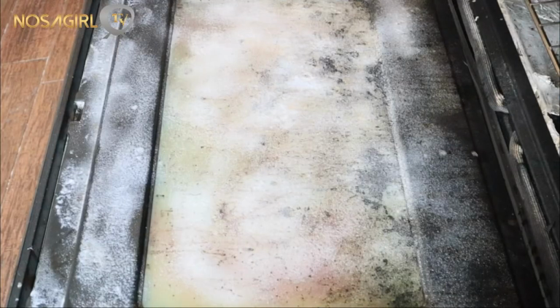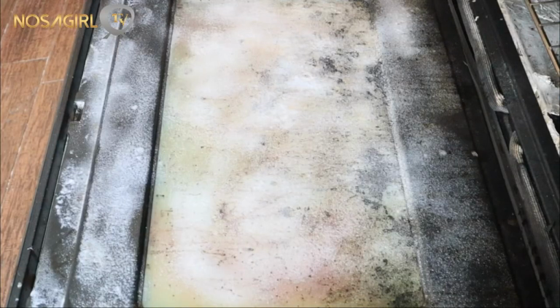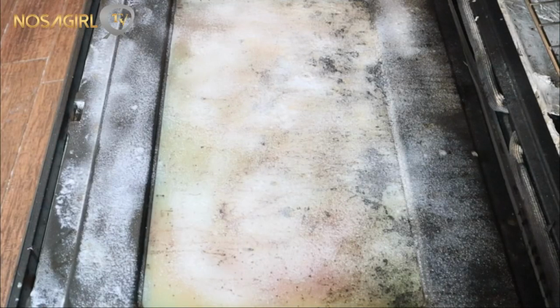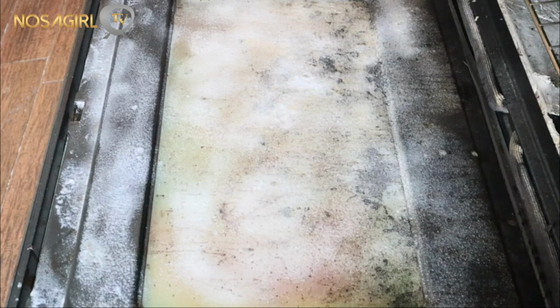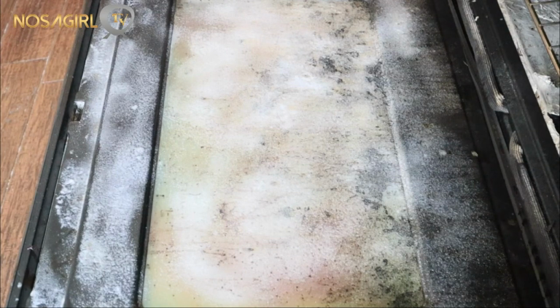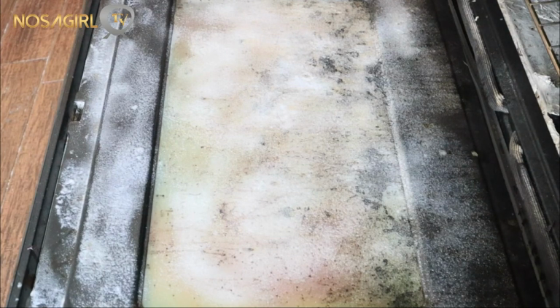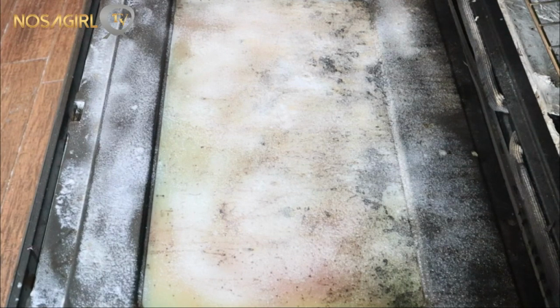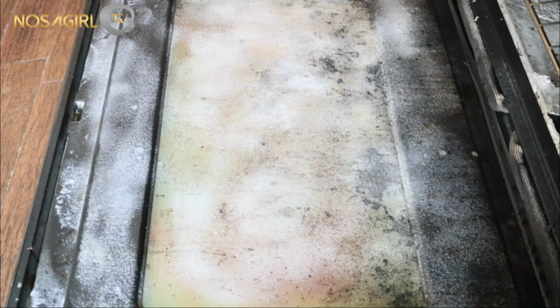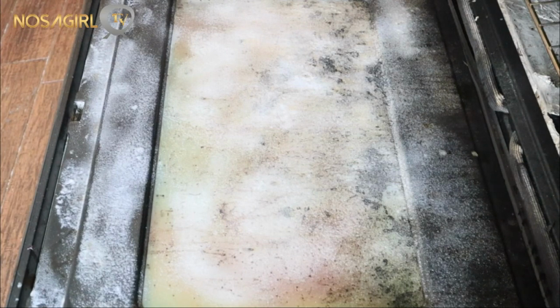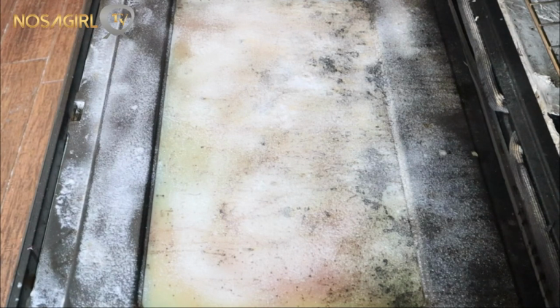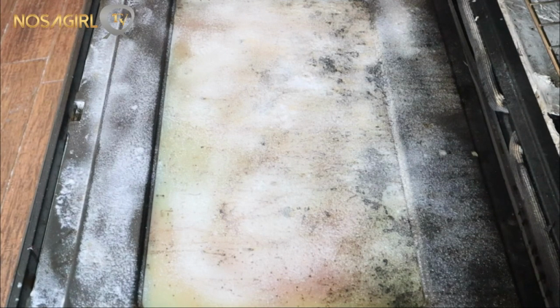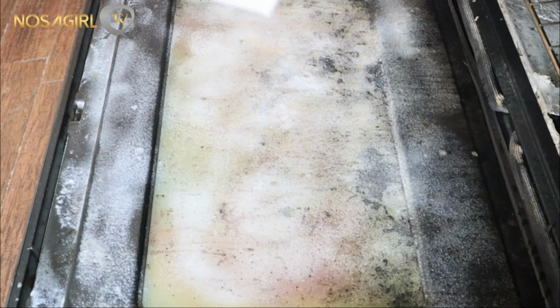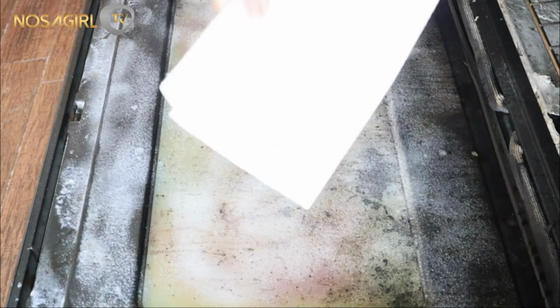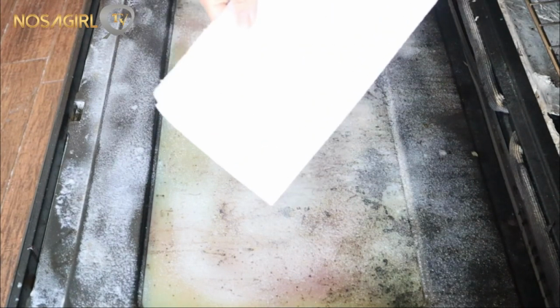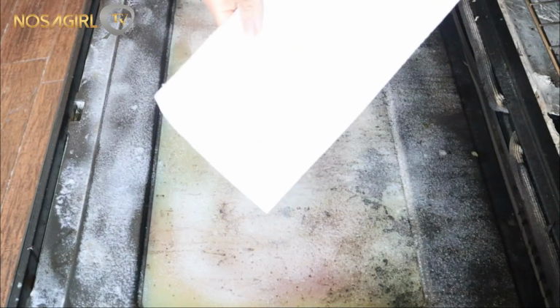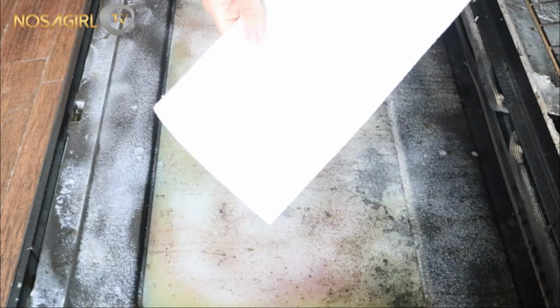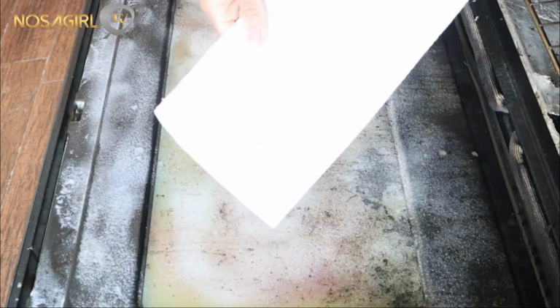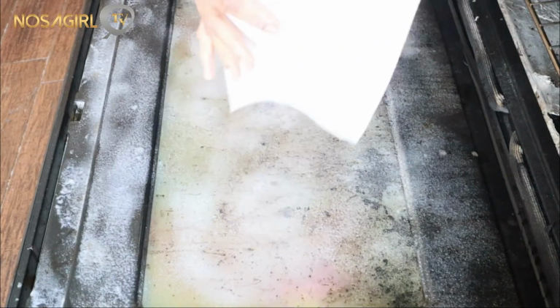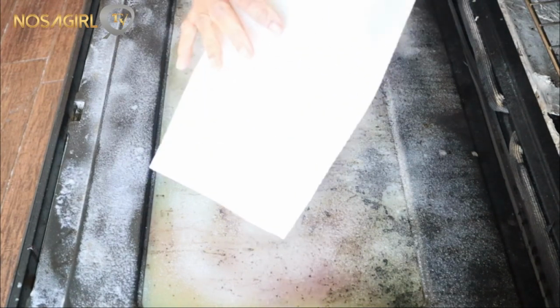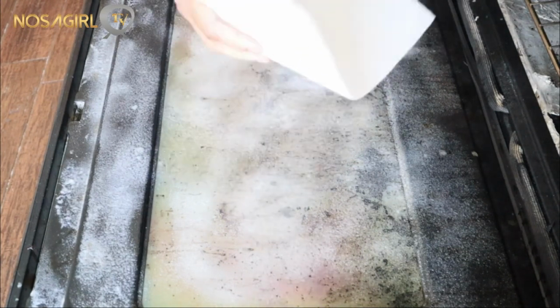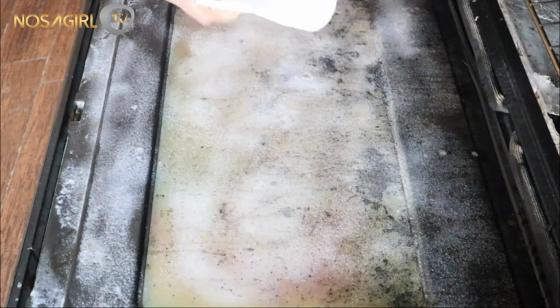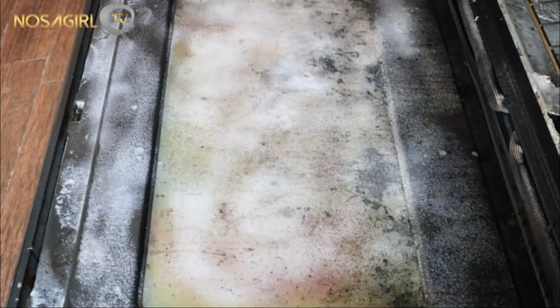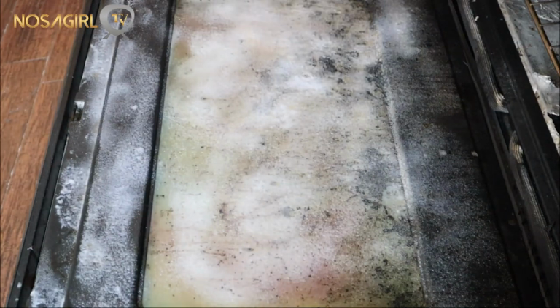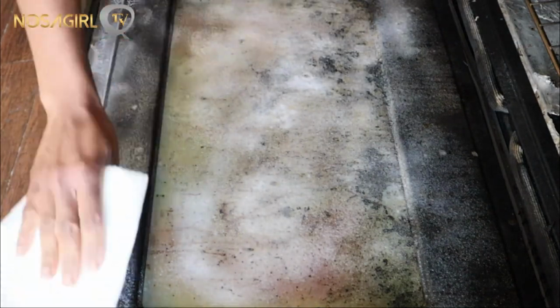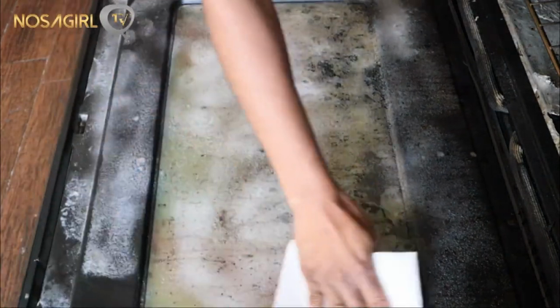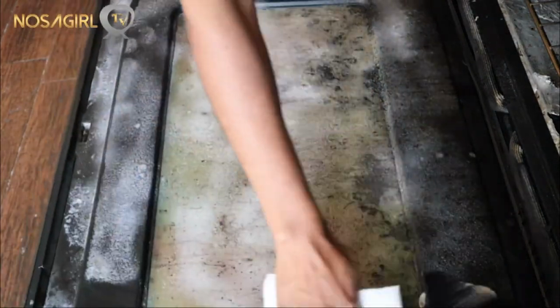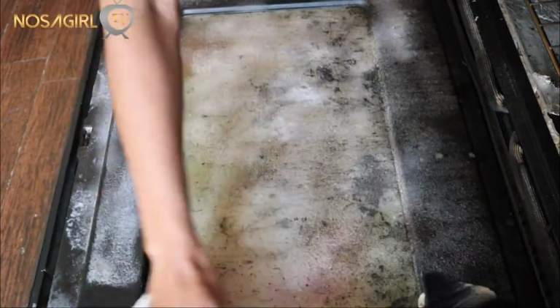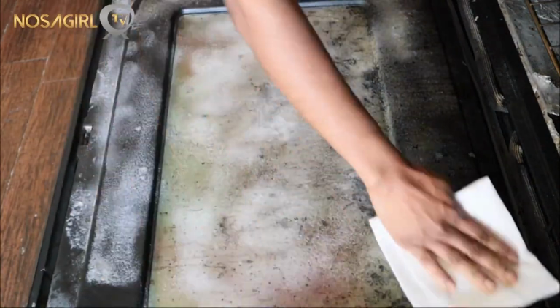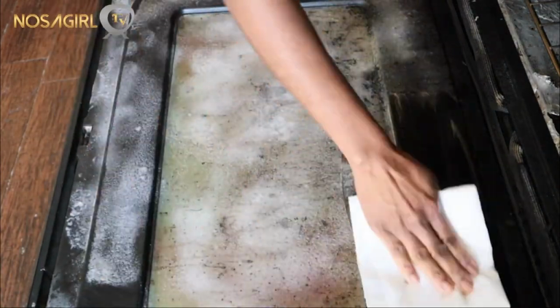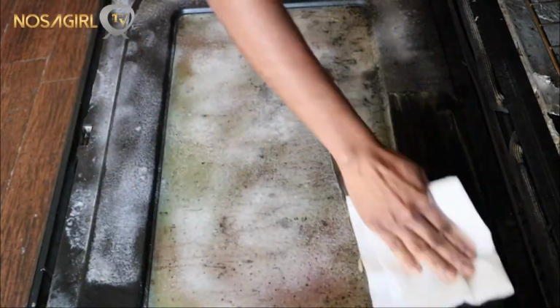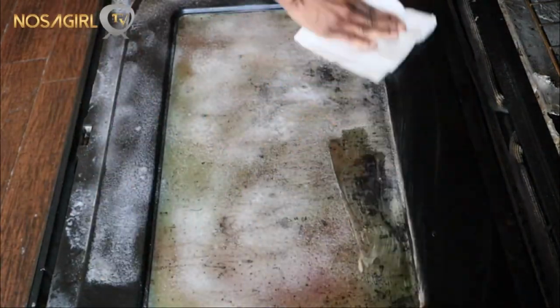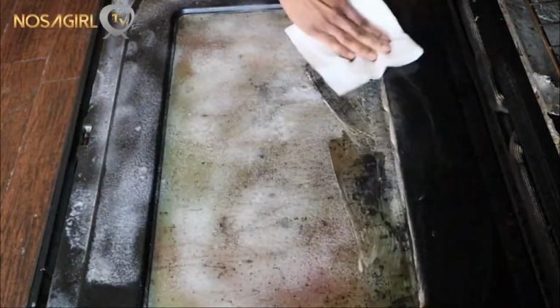After an hour, you want to take a paper towel, napkin, or rag — just something you don't mind dirtying — to wipe off the product from the glass door.